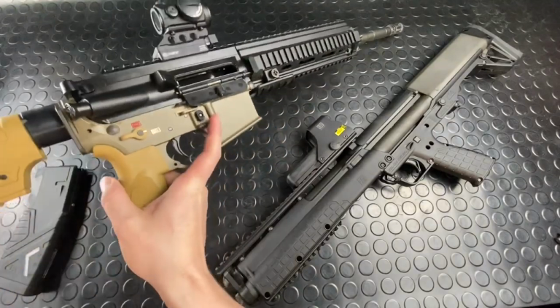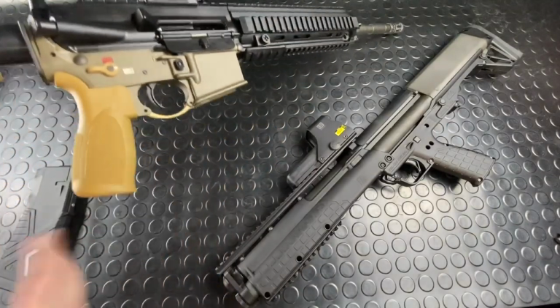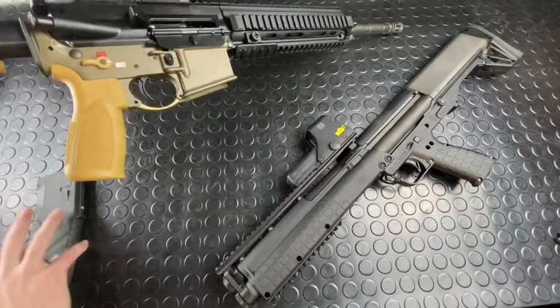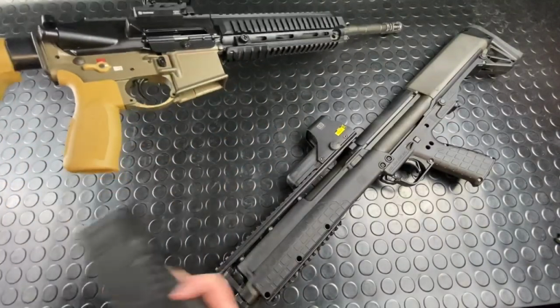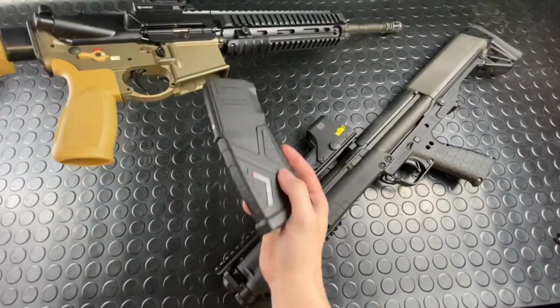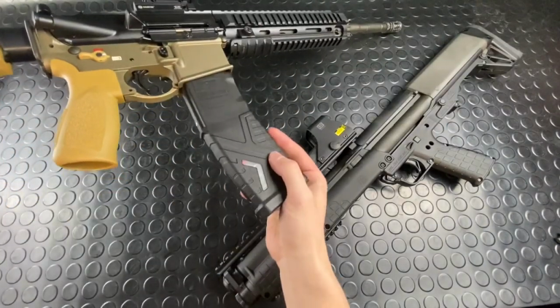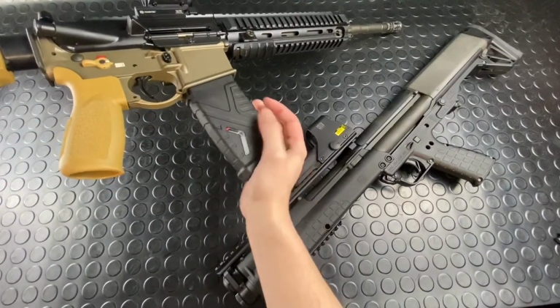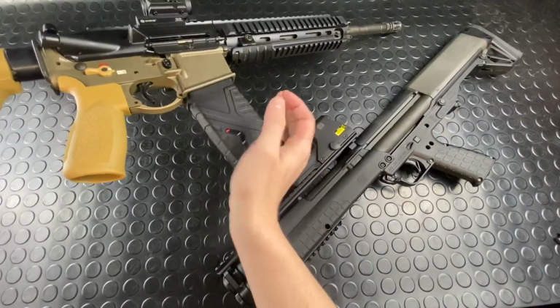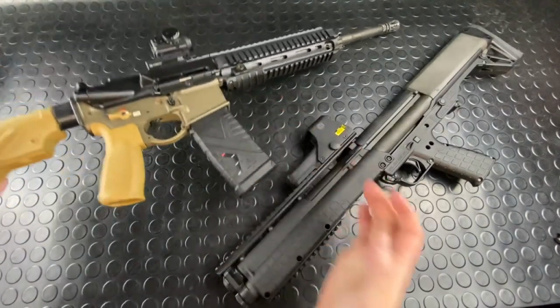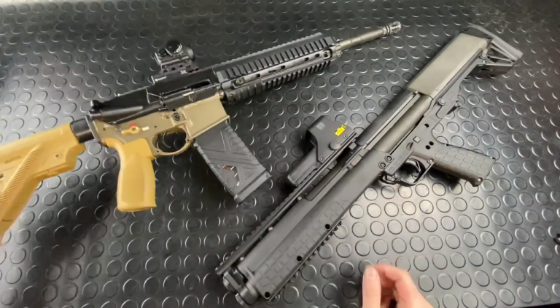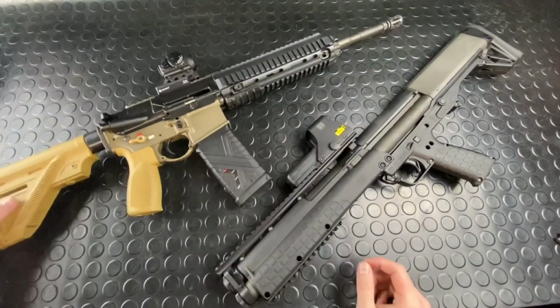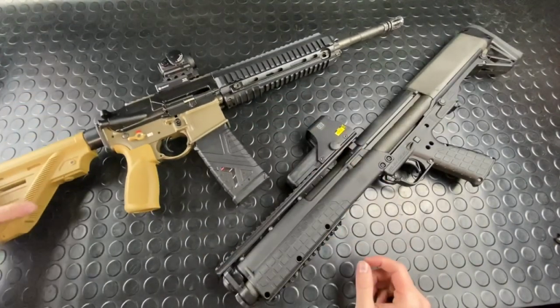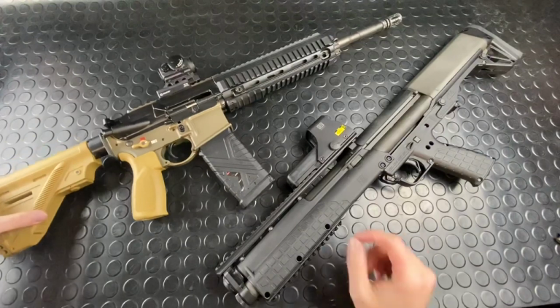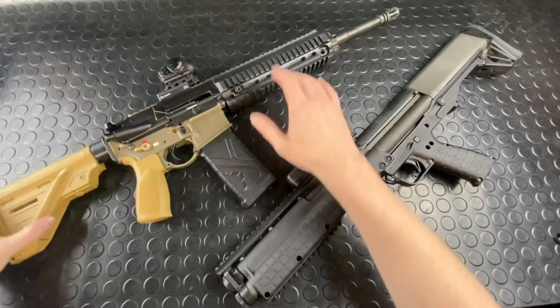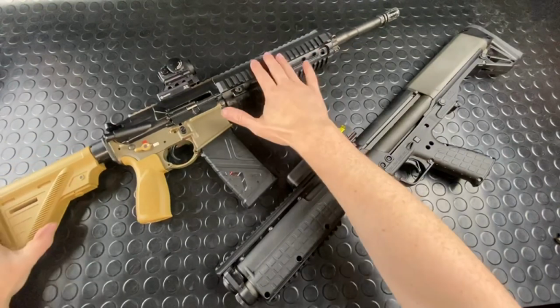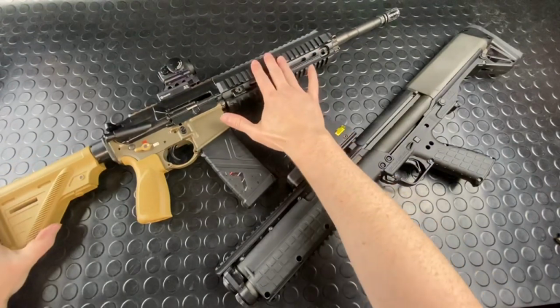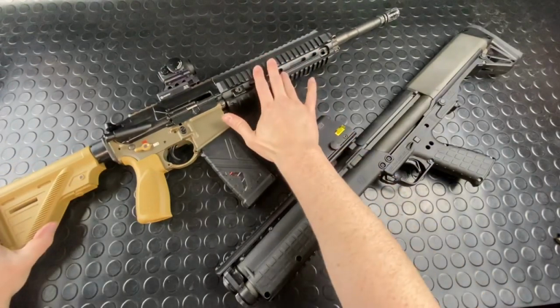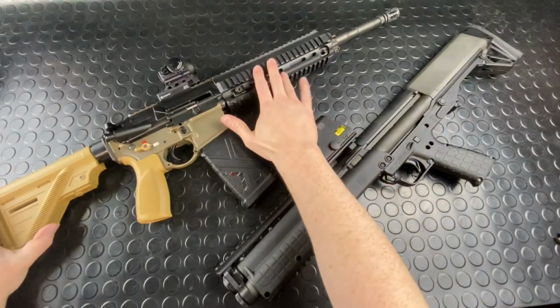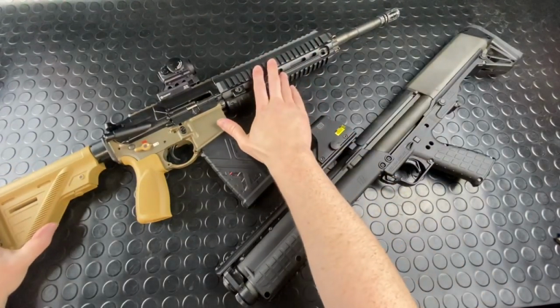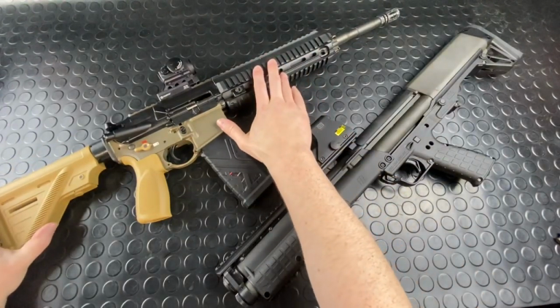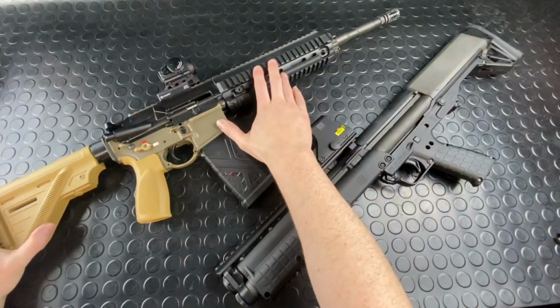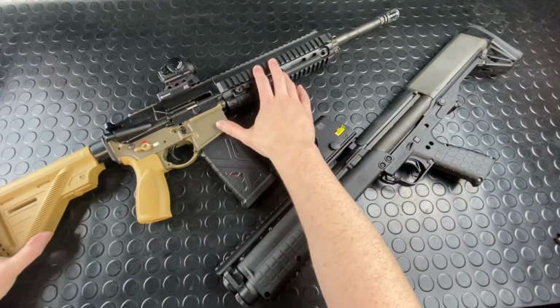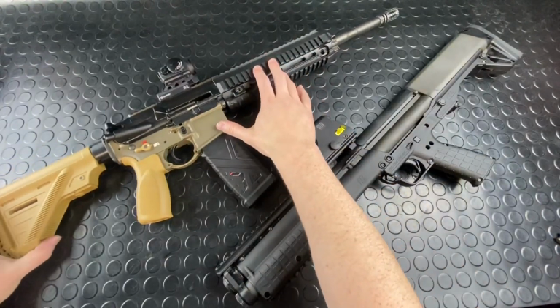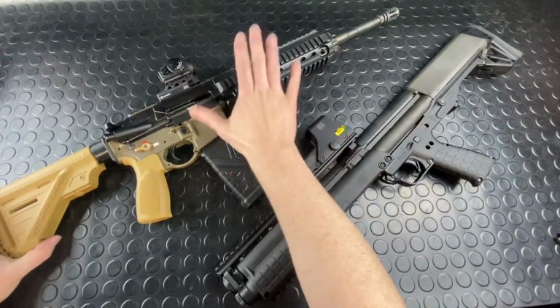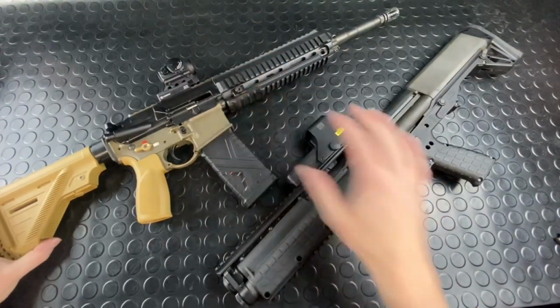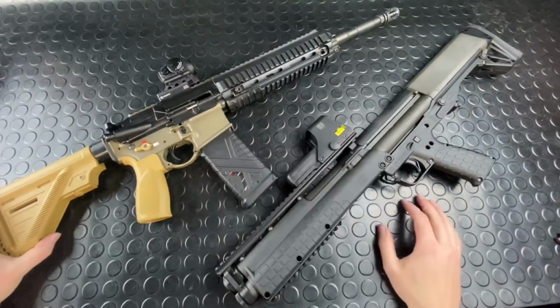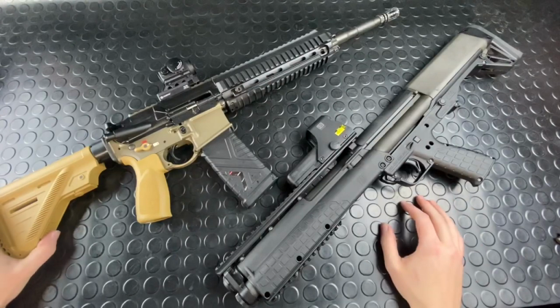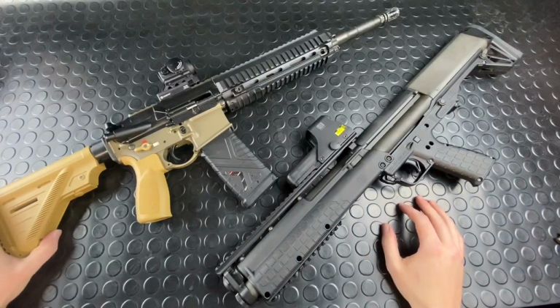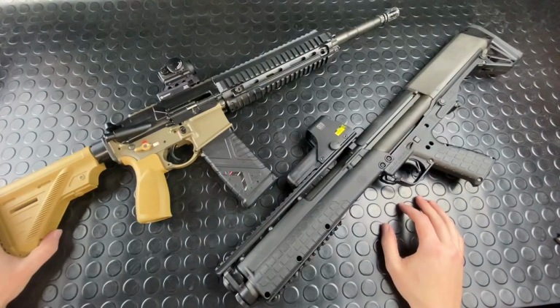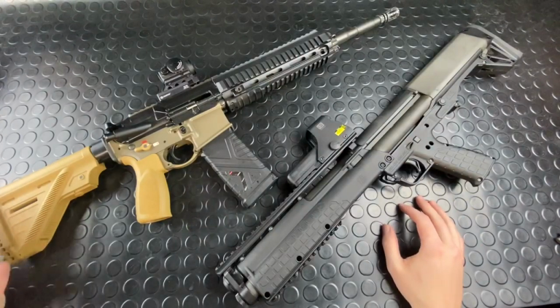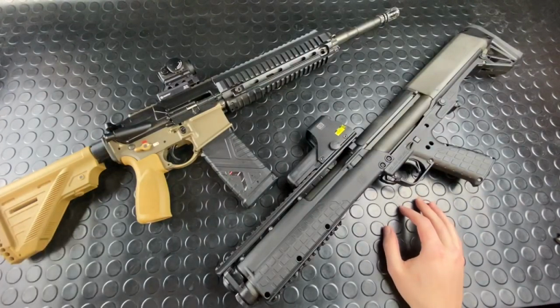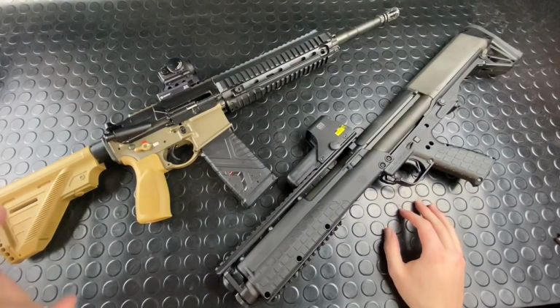Innovative company — quick shout out to AJ at Kinetic Development Group. I met him at SHOT Show this past year and I'm really digging his rails for the 416 and 417s. I'm definitely going to grab some of those down the road and get them on some of the guns.